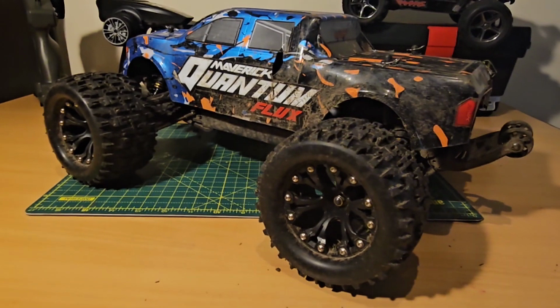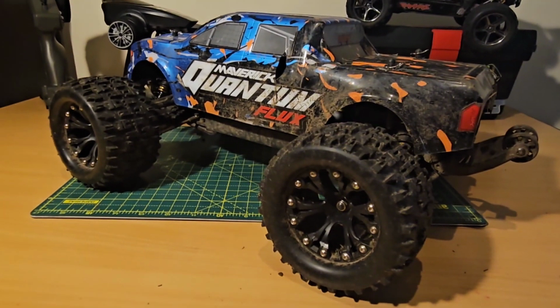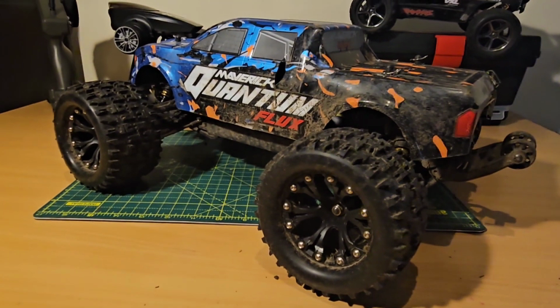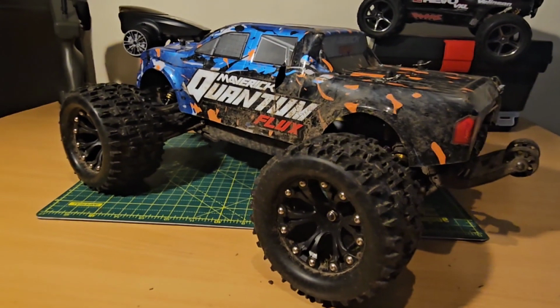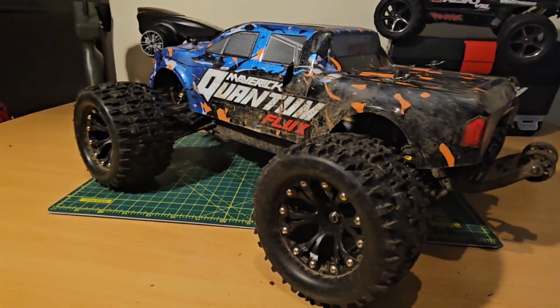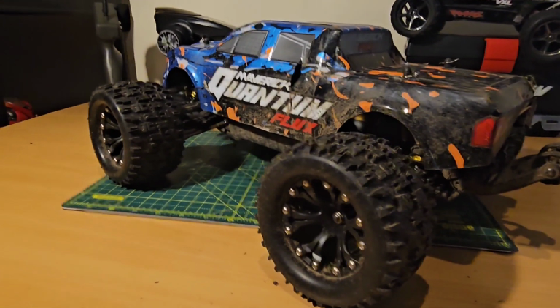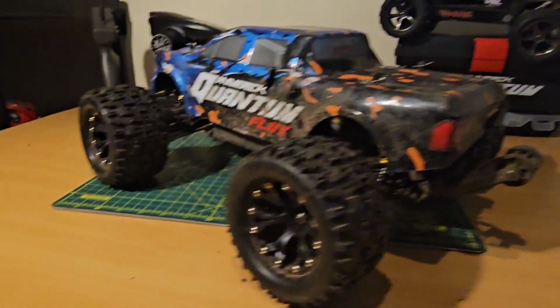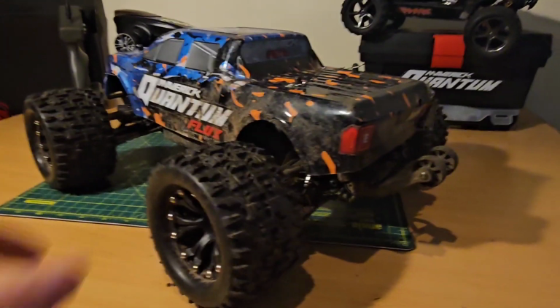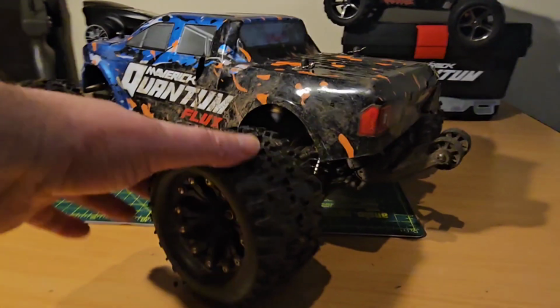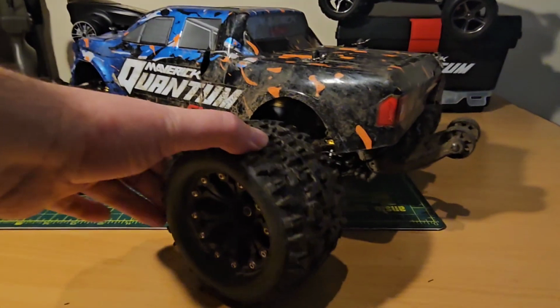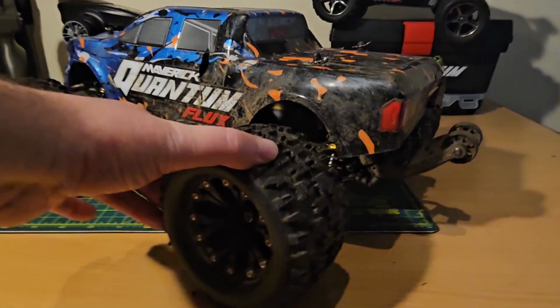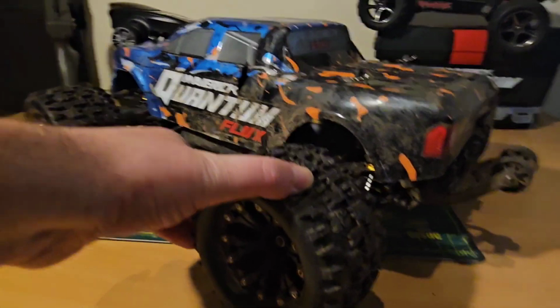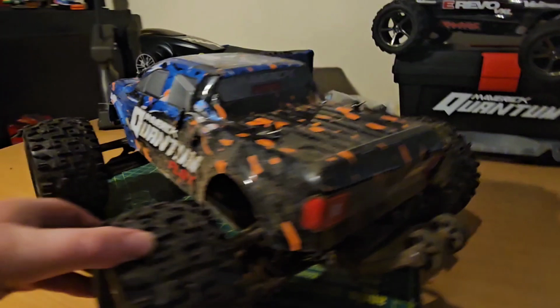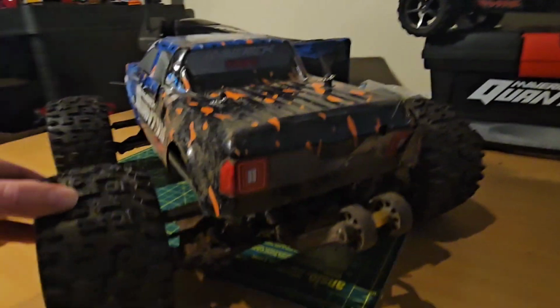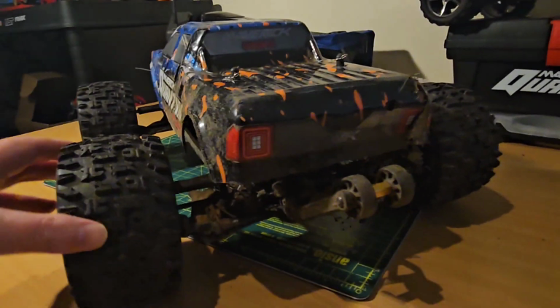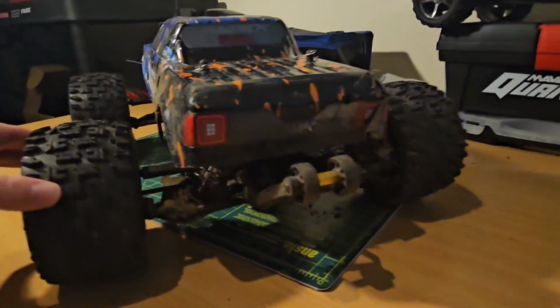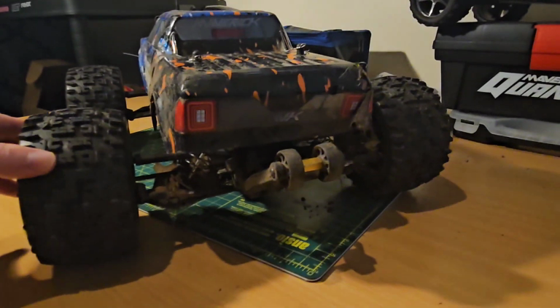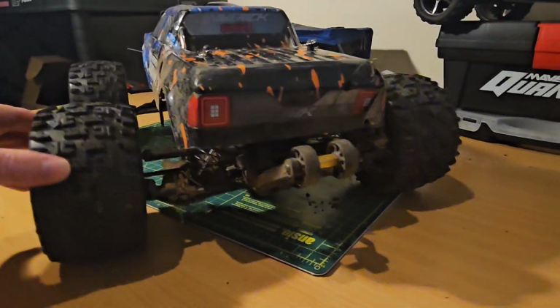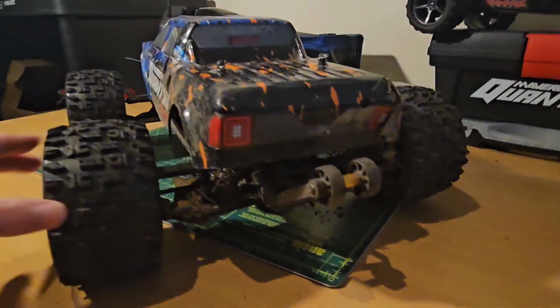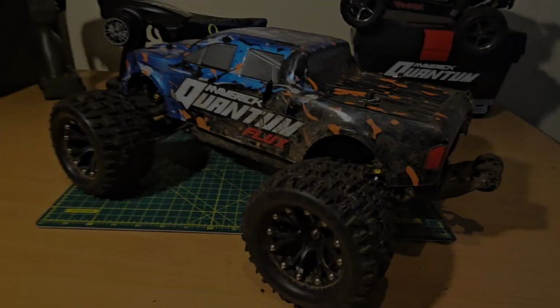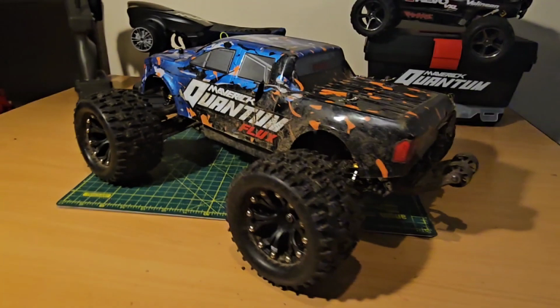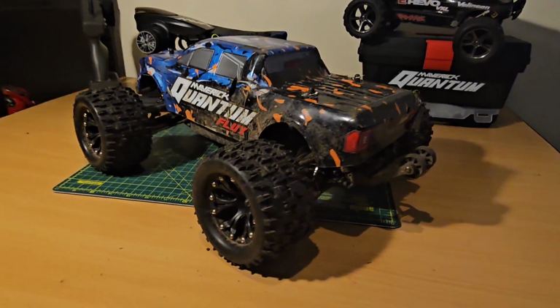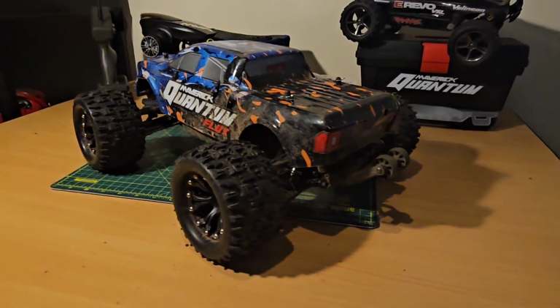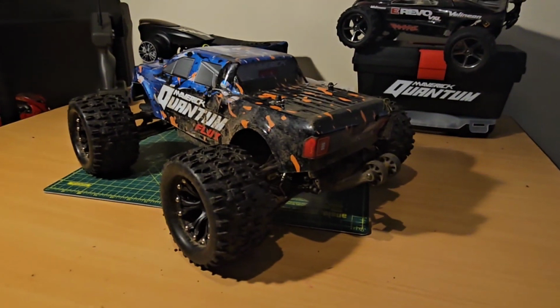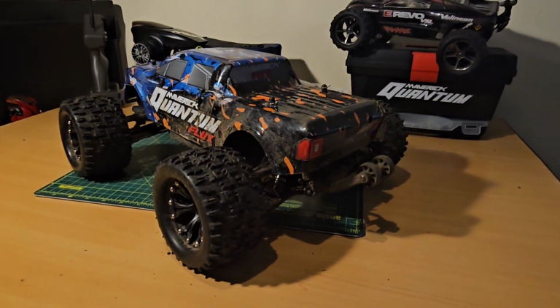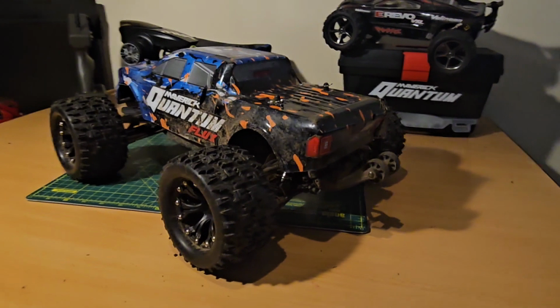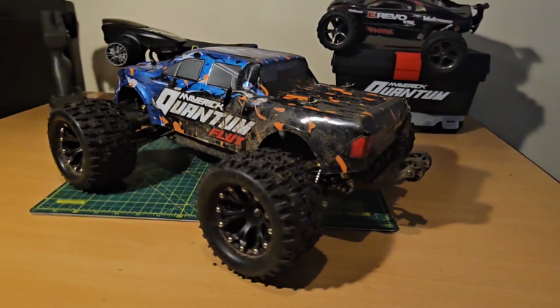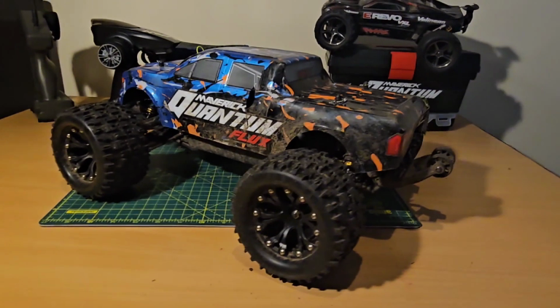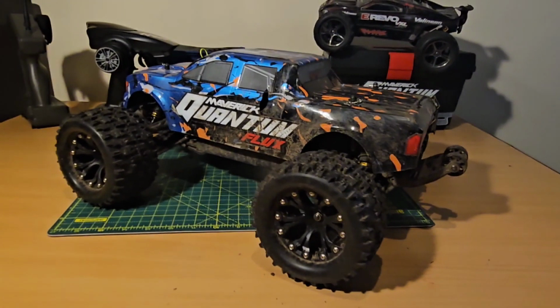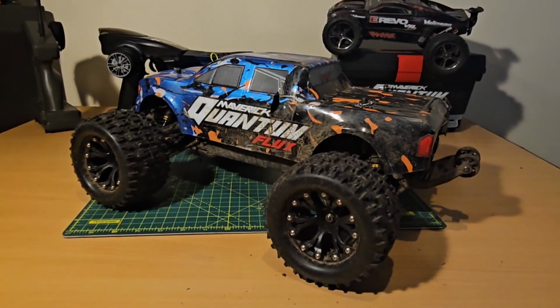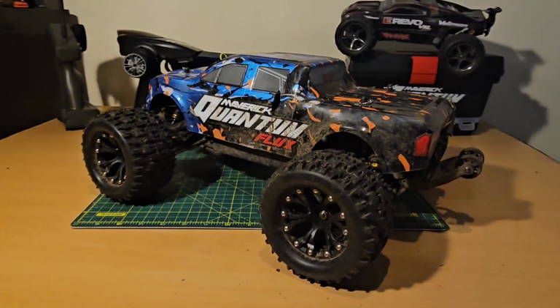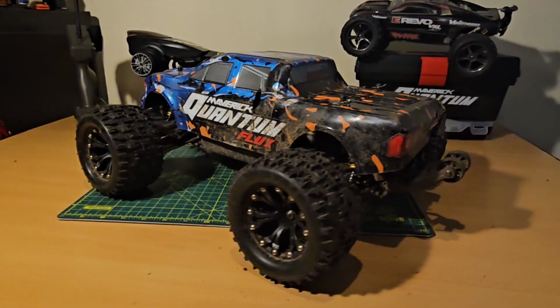I'll drop a link in the description for these particular wheels and tyres. These ones have got the half-inch offset as well, so there's a nice wide stance on the truck. Anyway guys, thank you so much for watching - hope to see you next time, take care!